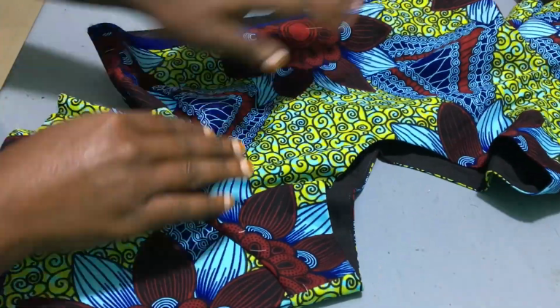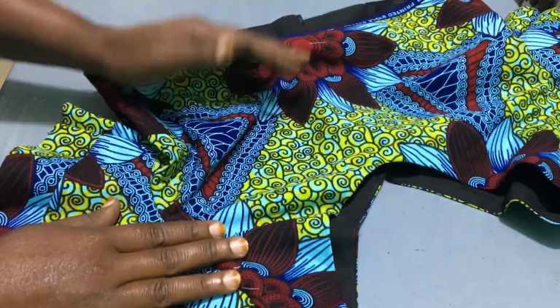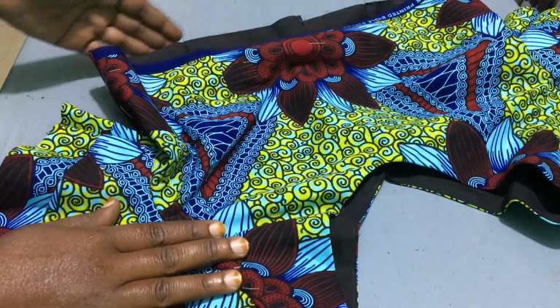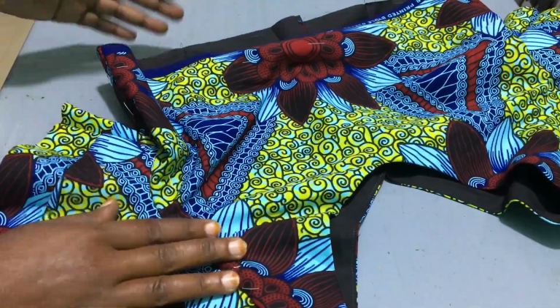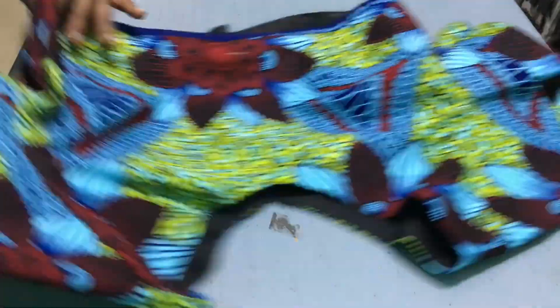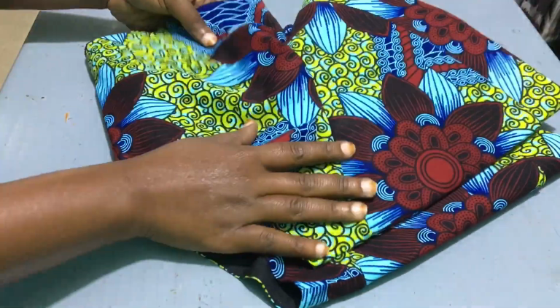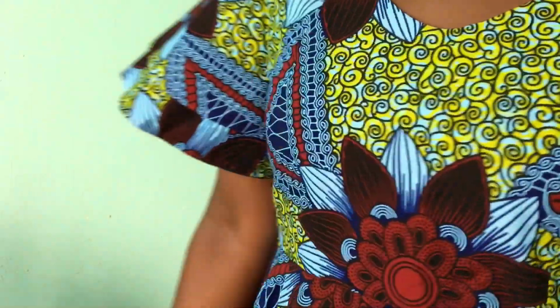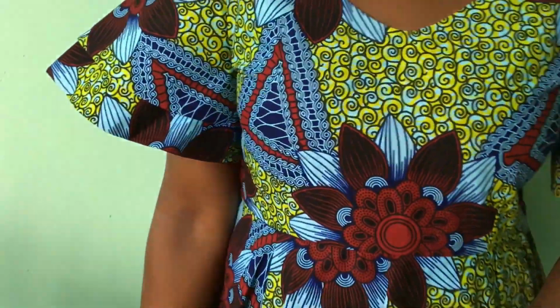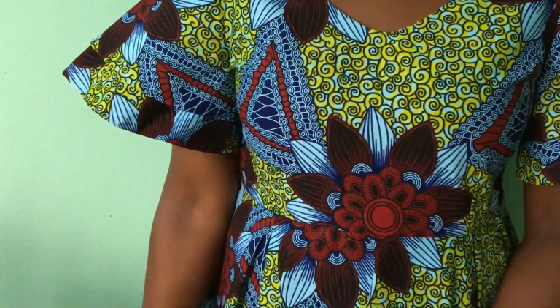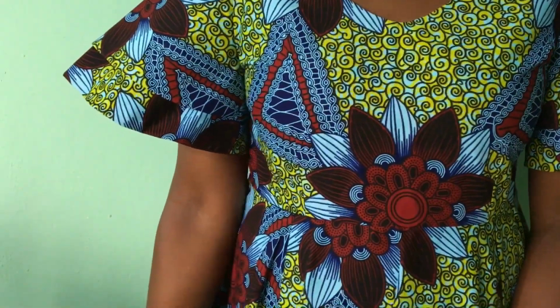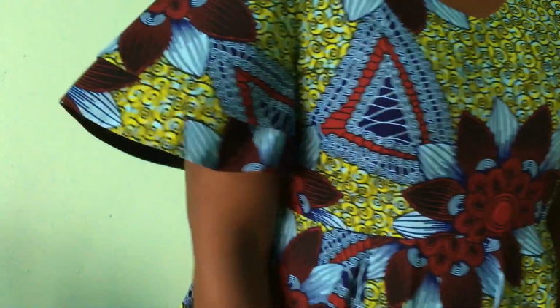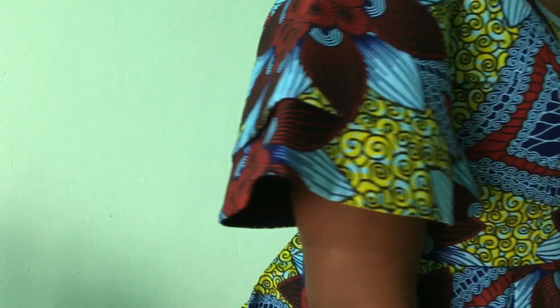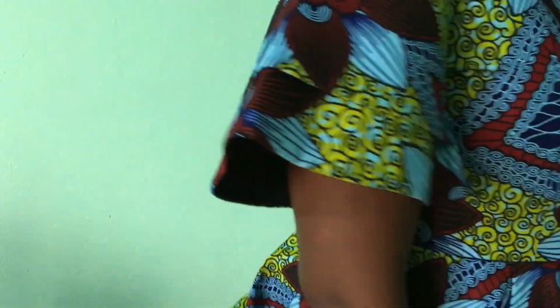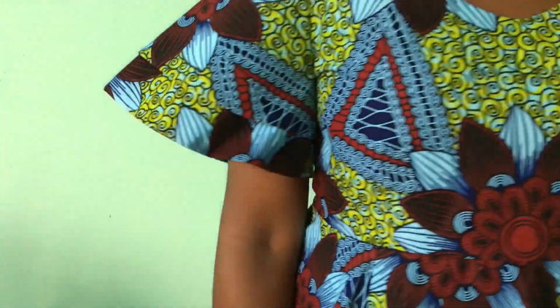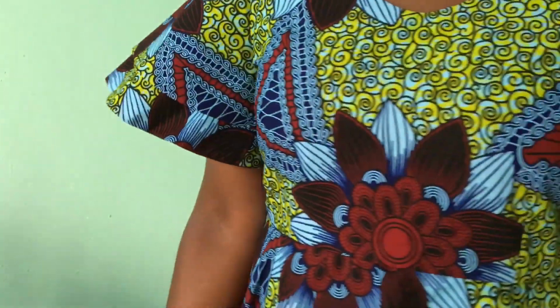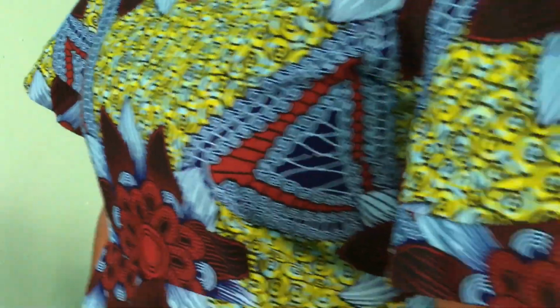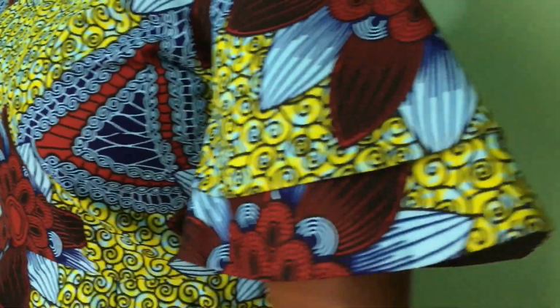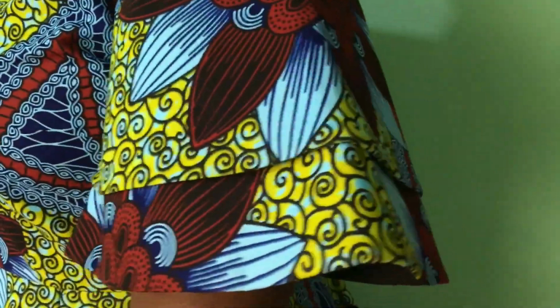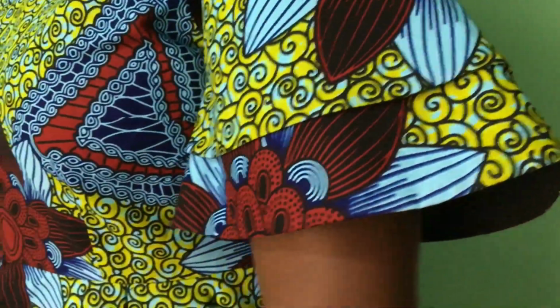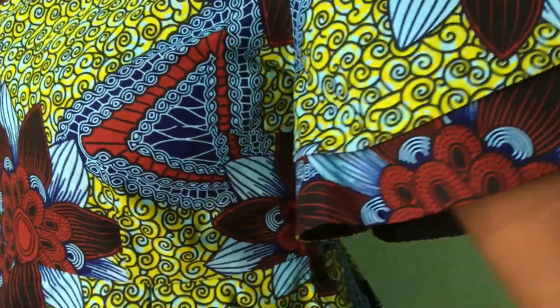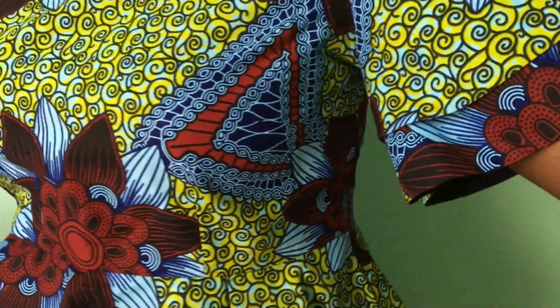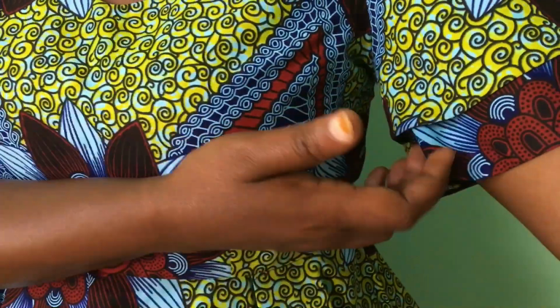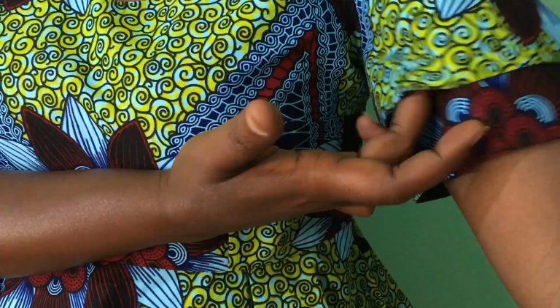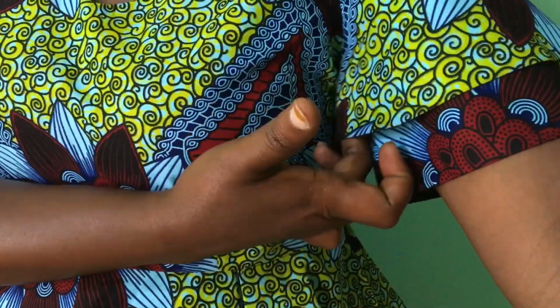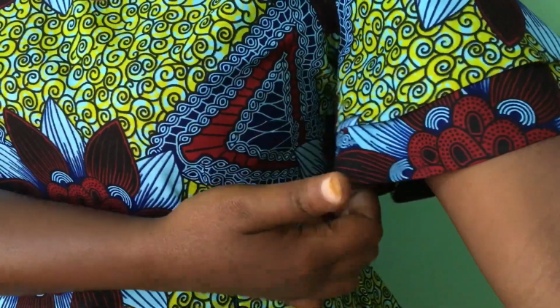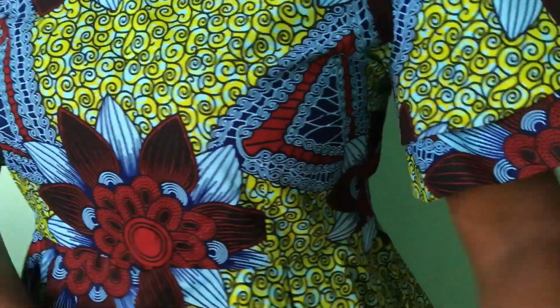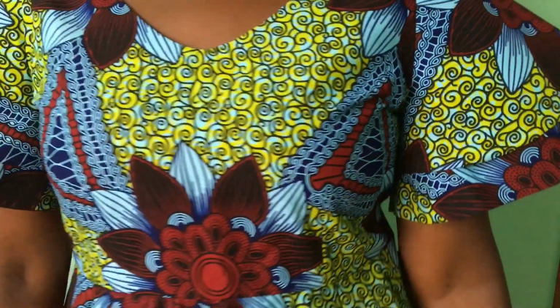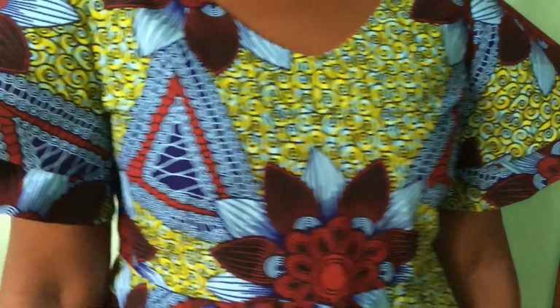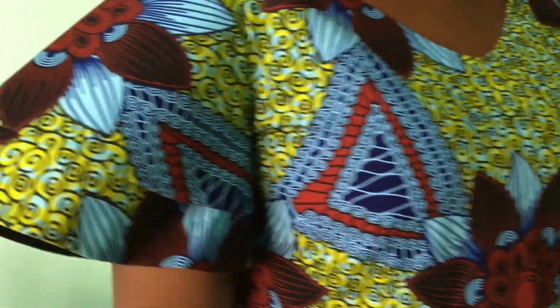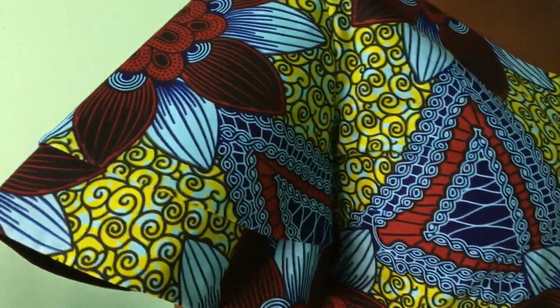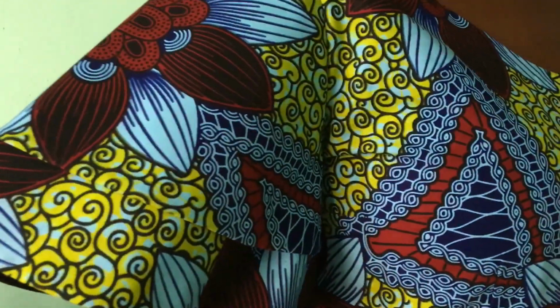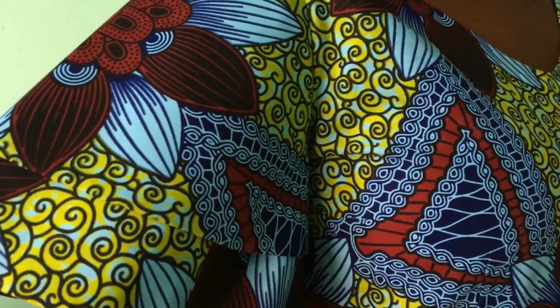That's it for the top part of our peplum. Here is the design — as you can see, very beautiful, very flattering. I think it looks great on anybody, just beautiful.